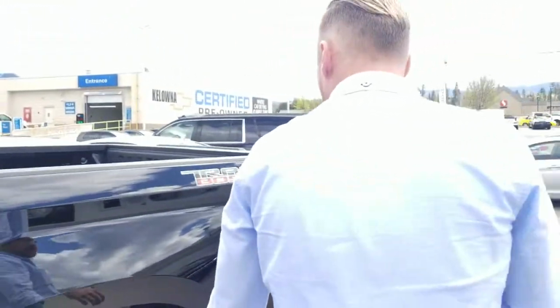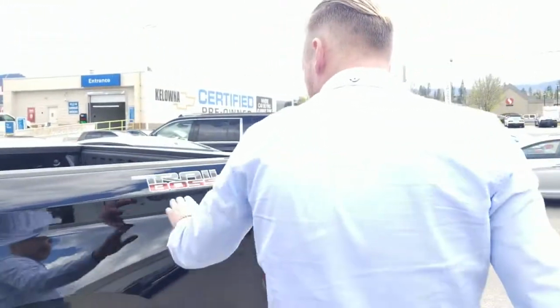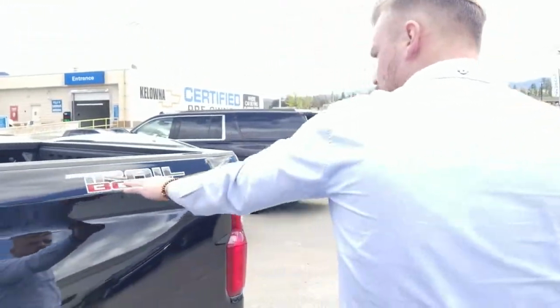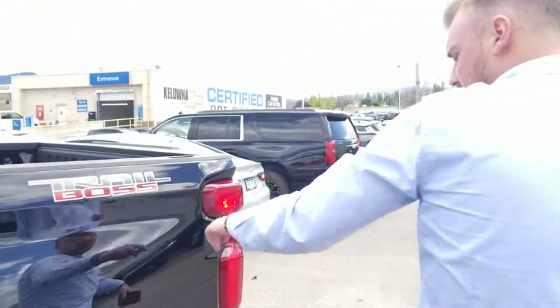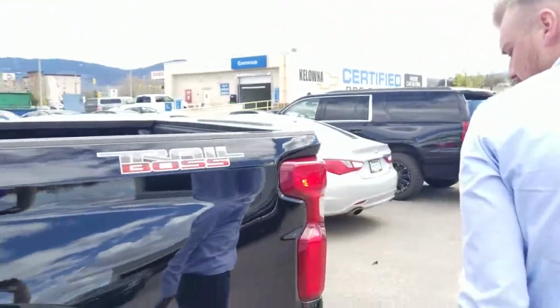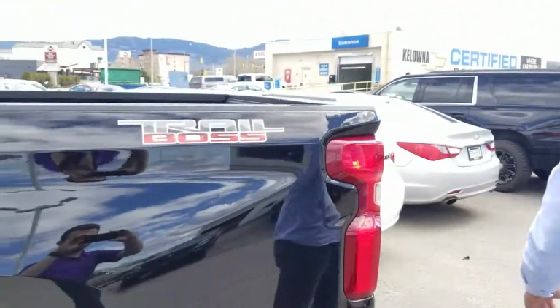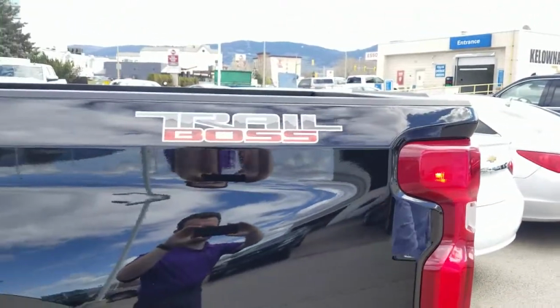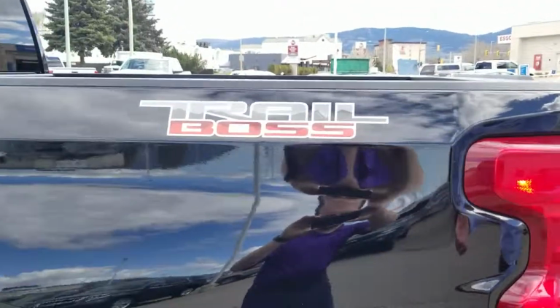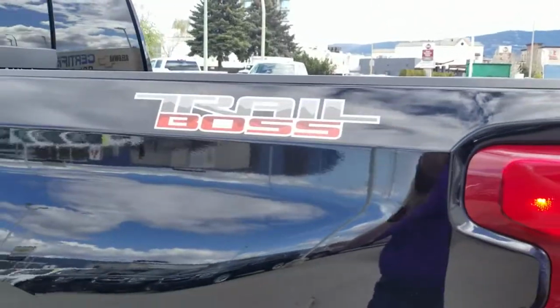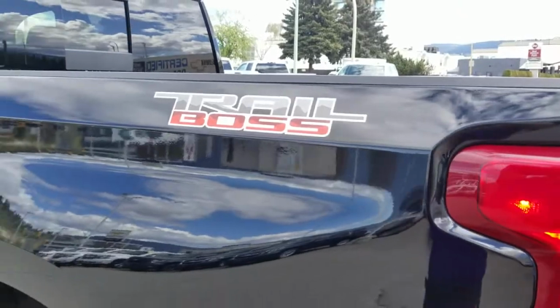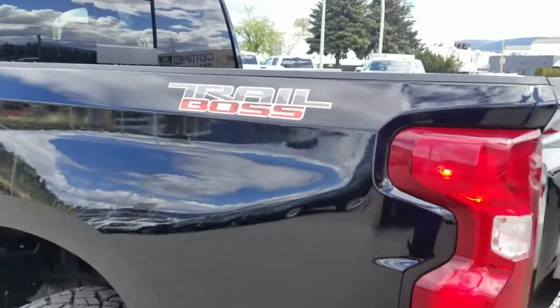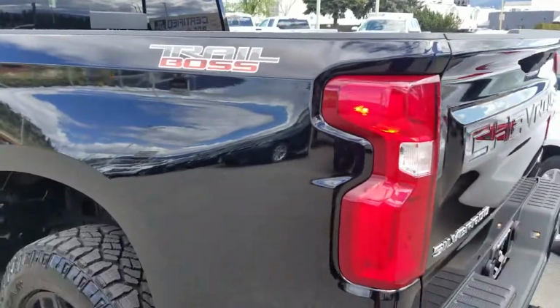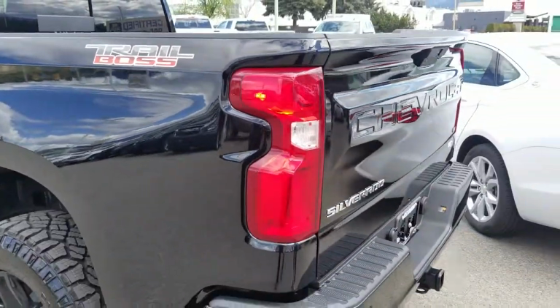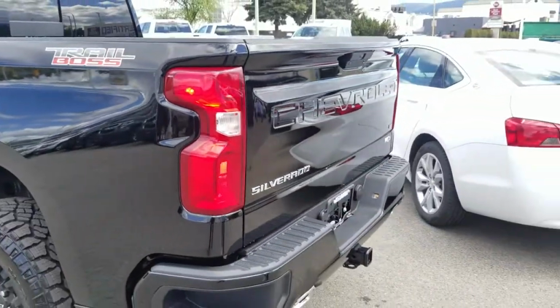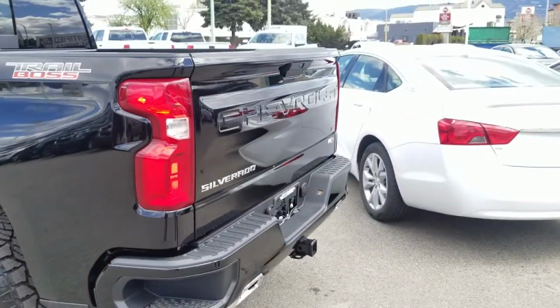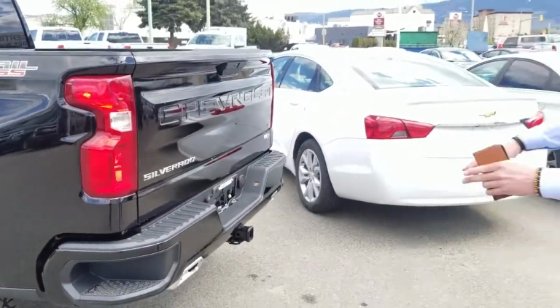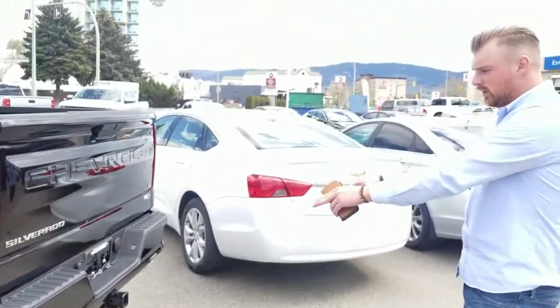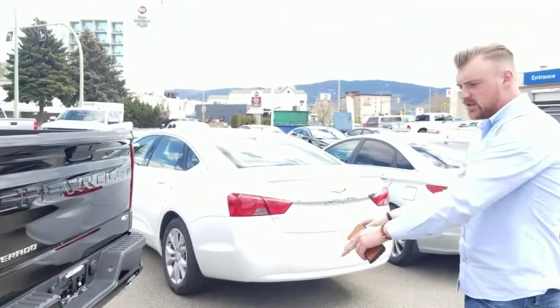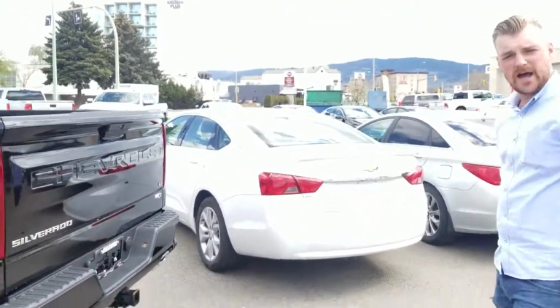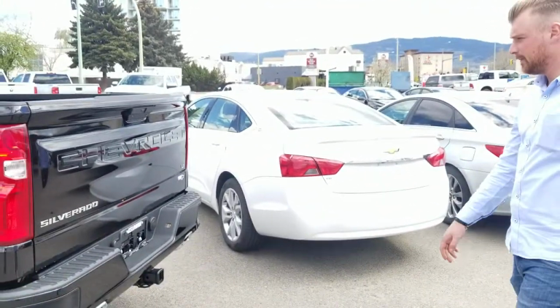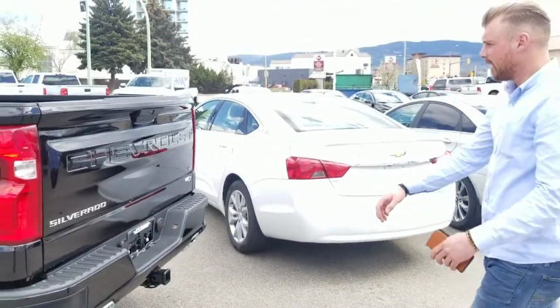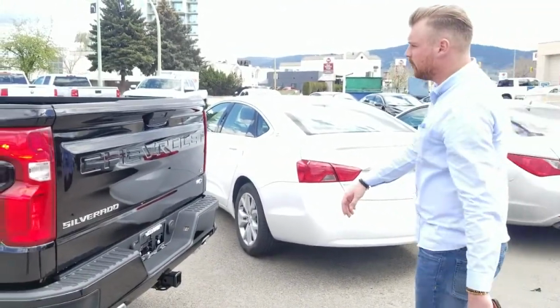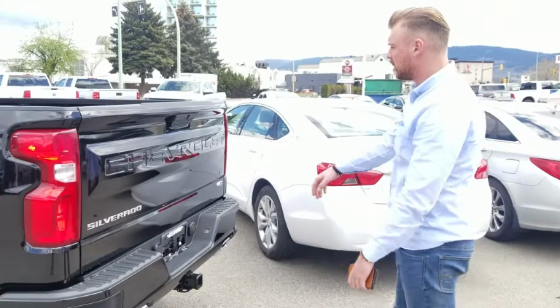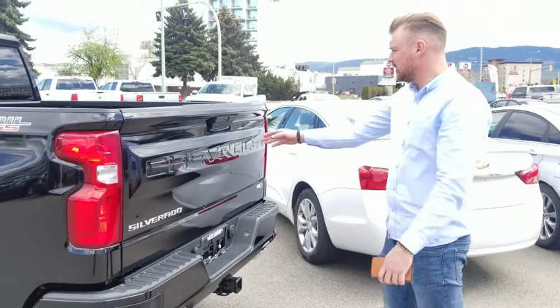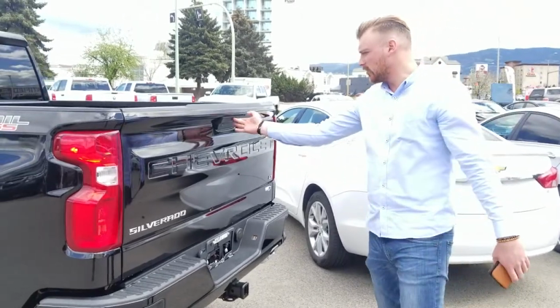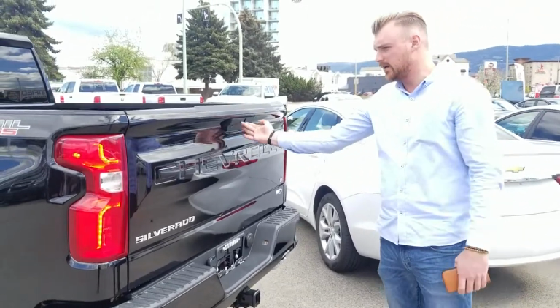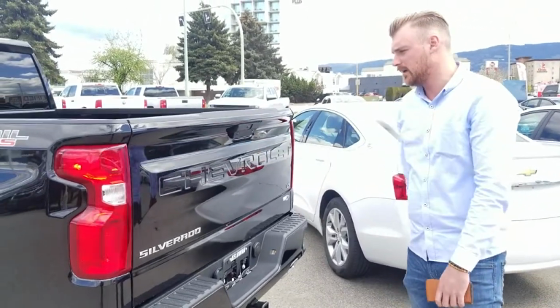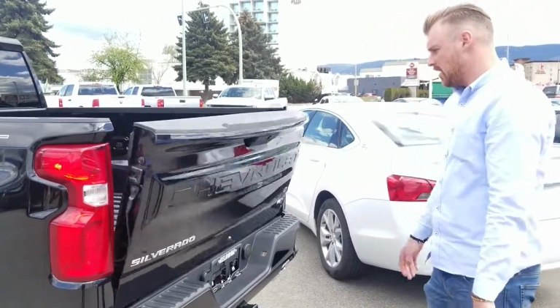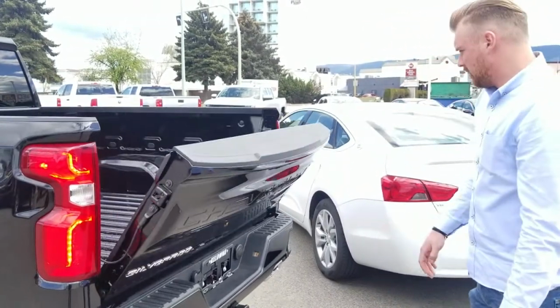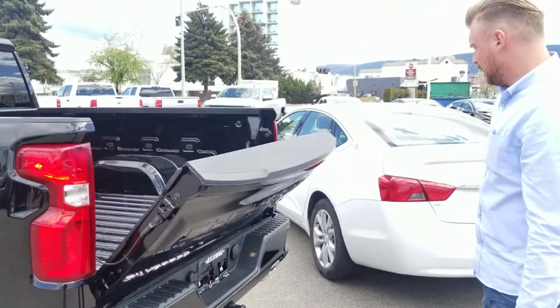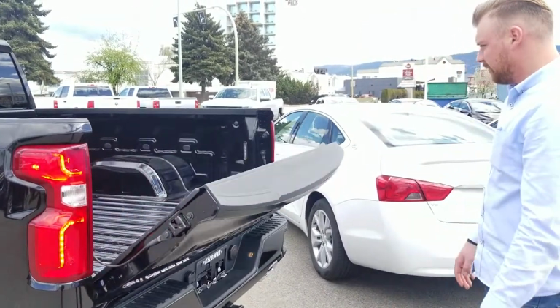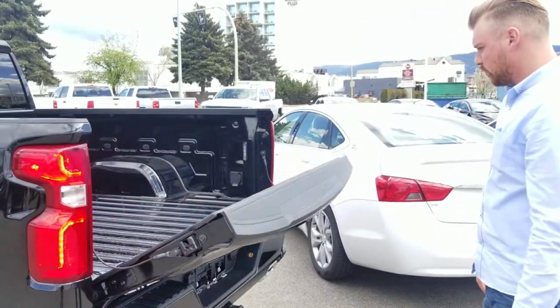Over here we've got the Trail Boss decal on the truck. The truck does come with a 2-inch factory level kit in it. You've got the dual exhaust in the back, and then you've also got the easy-lift tailgate there as well.